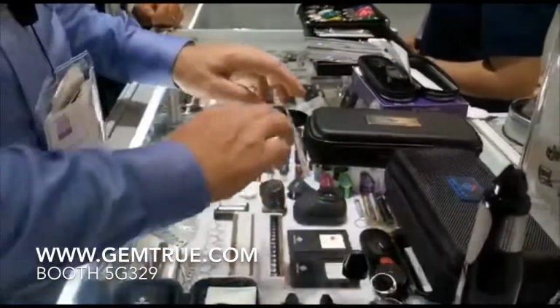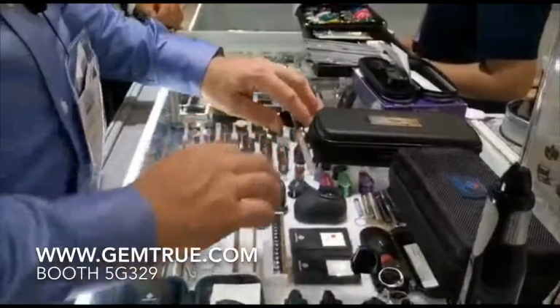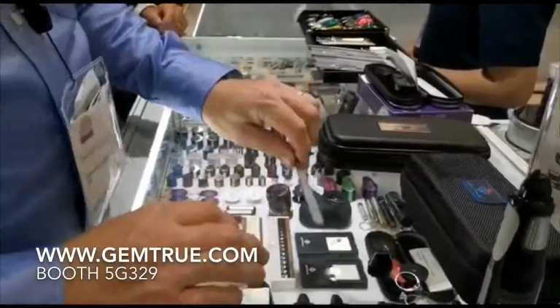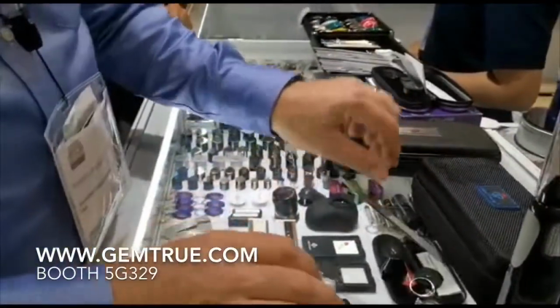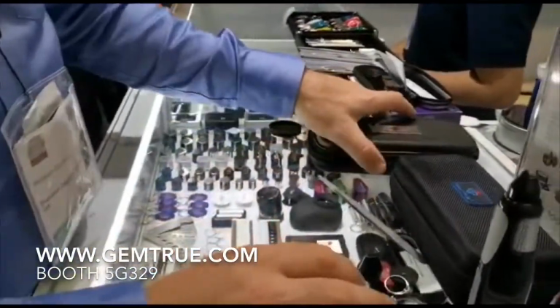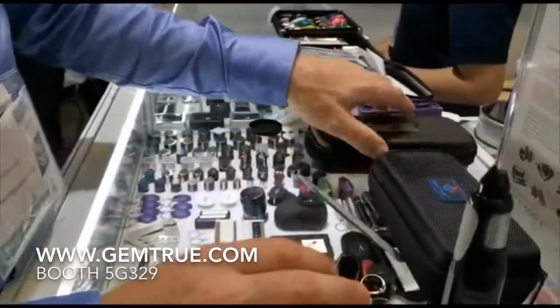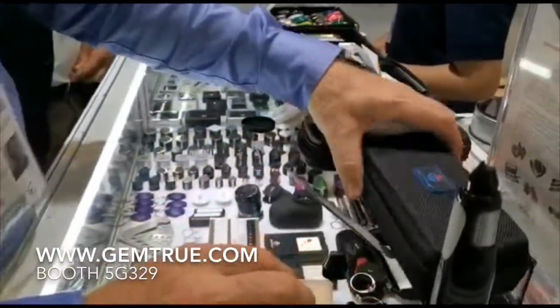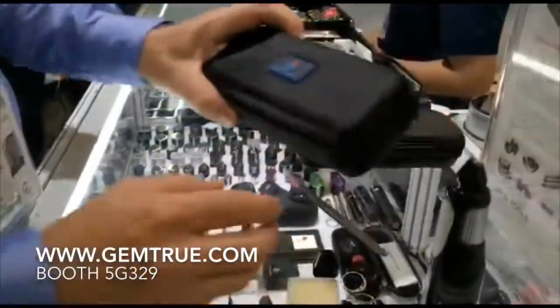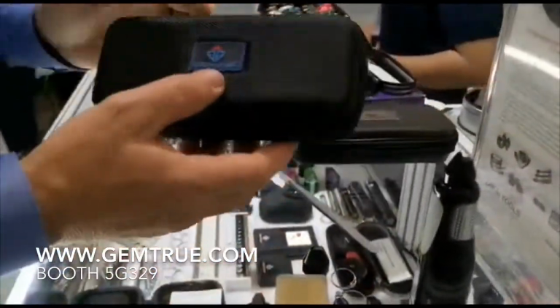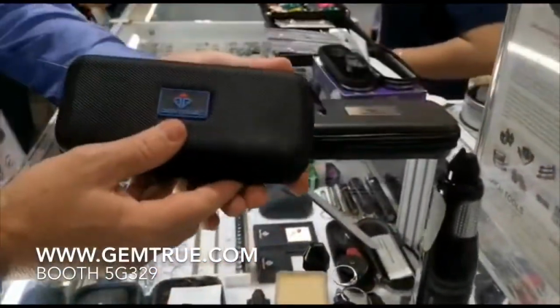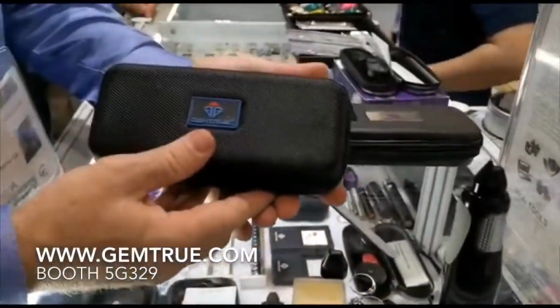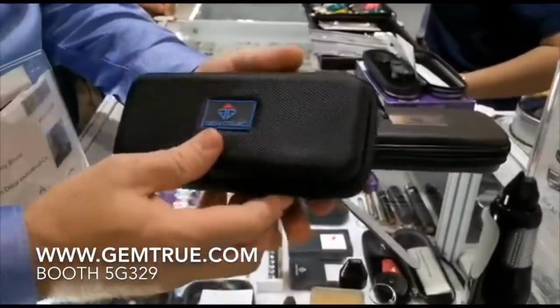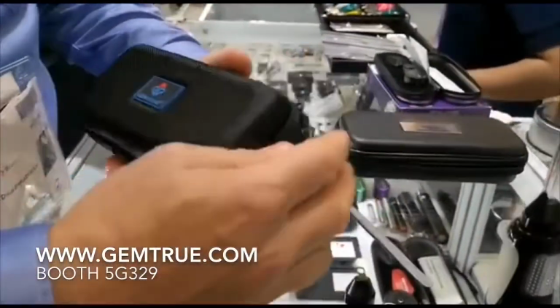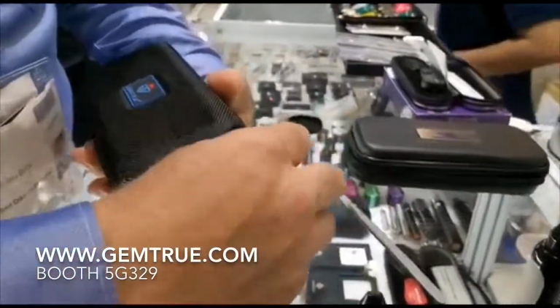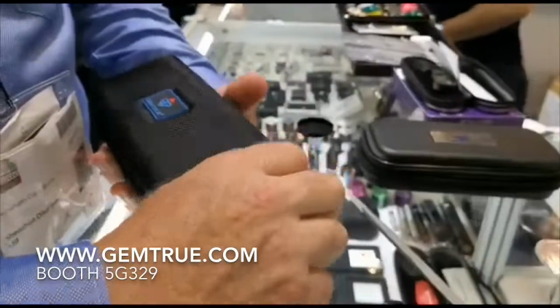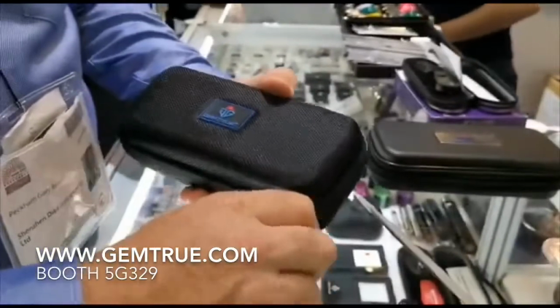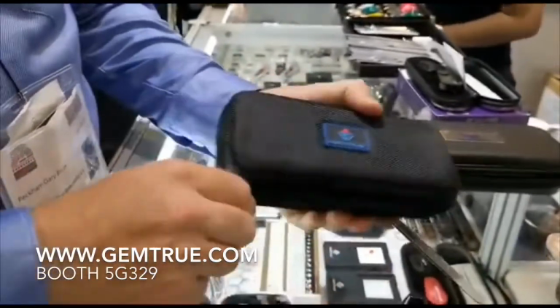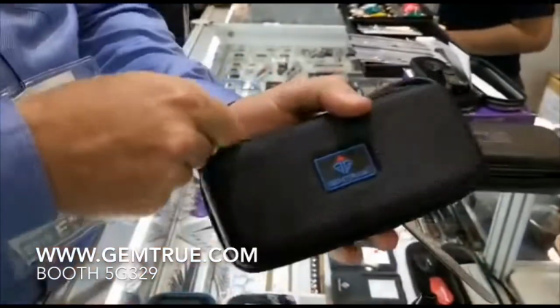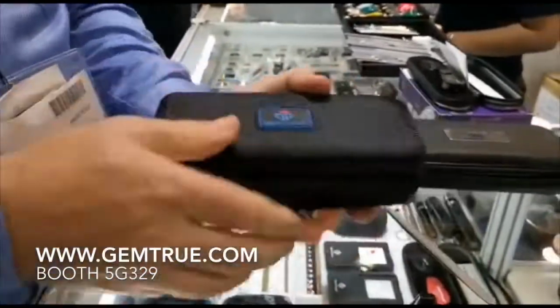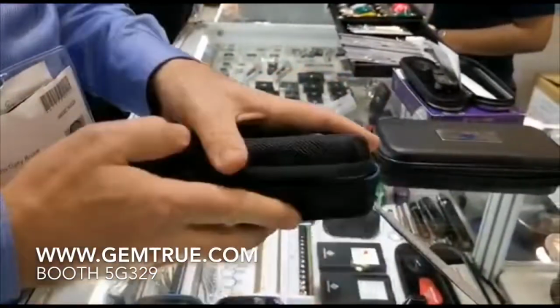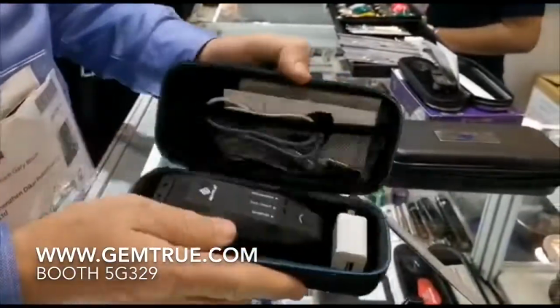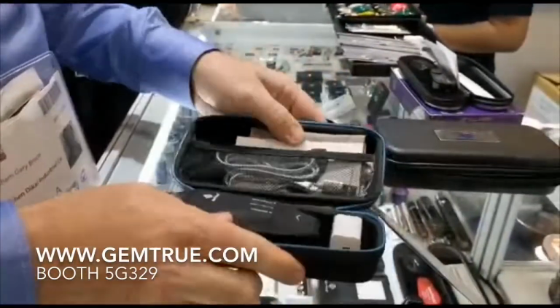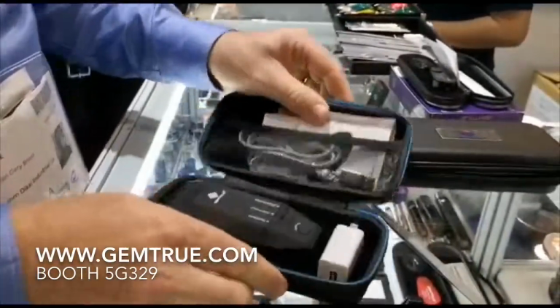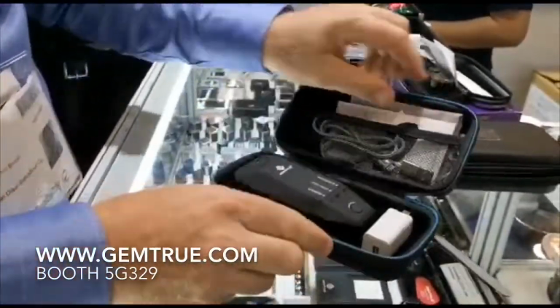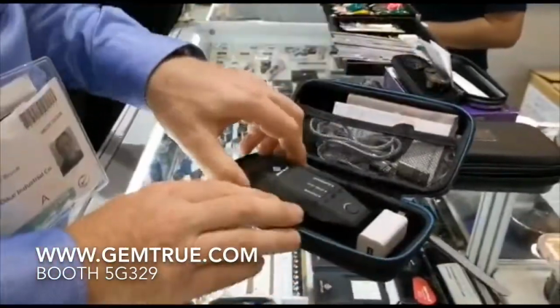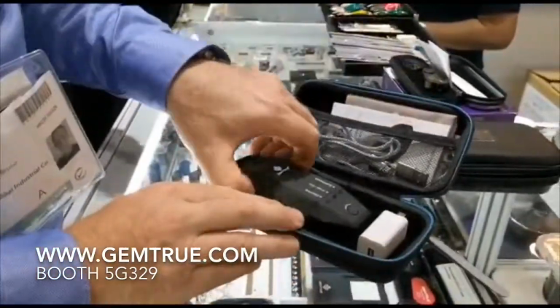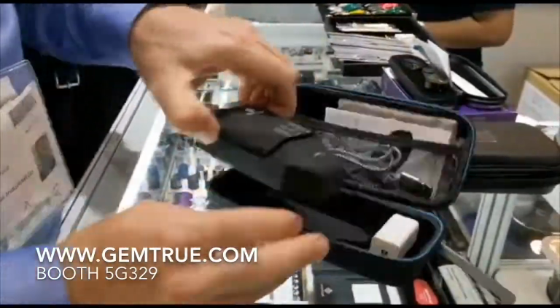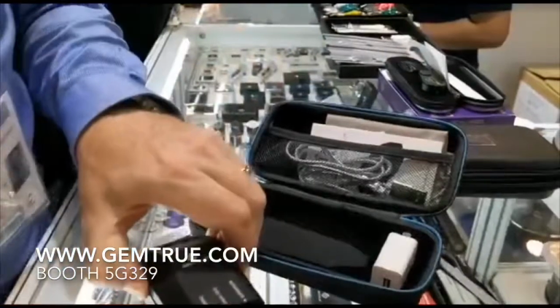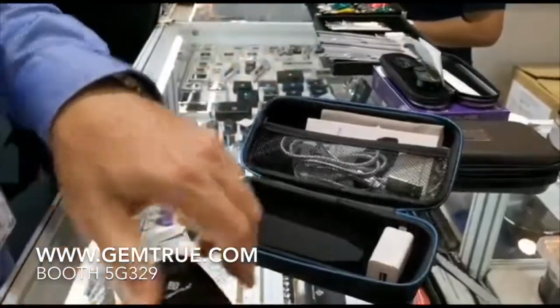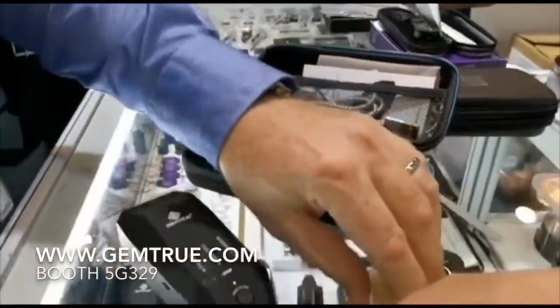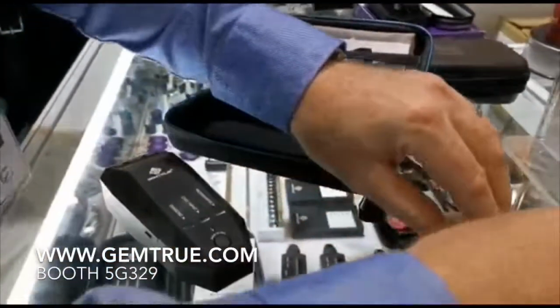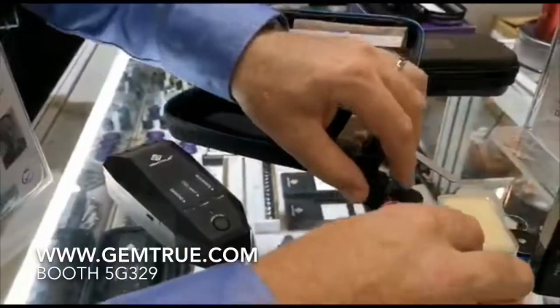That's currently retailing here at the show at $220 USD. Our second product is the Gemtrue CVD HPHT tester, called the Gemtrue Varieties.